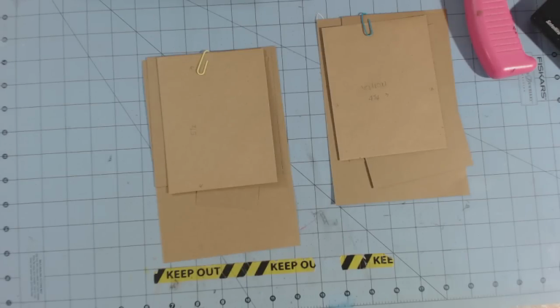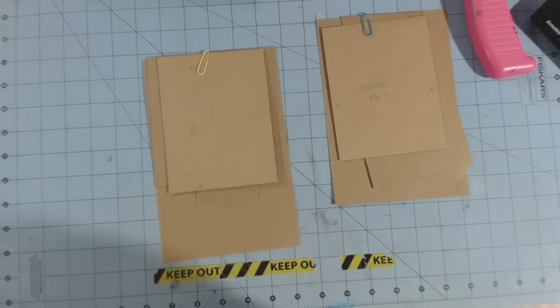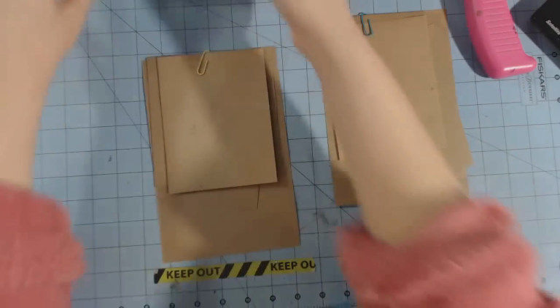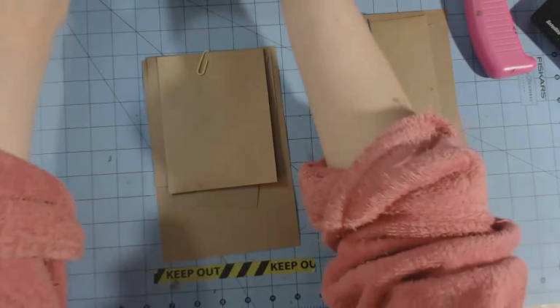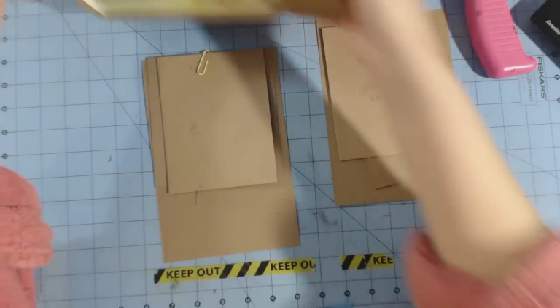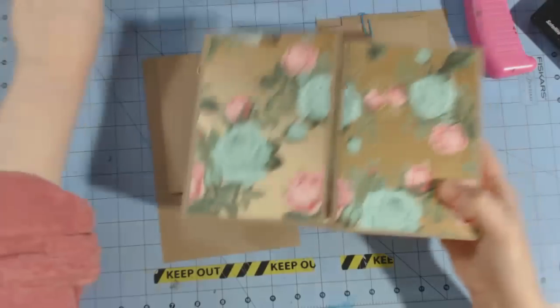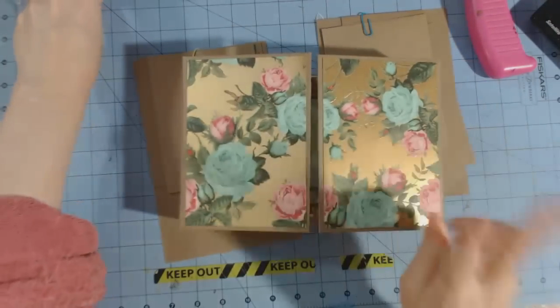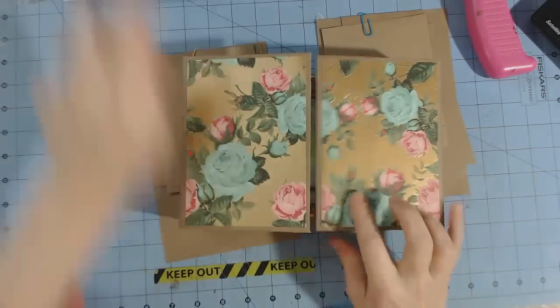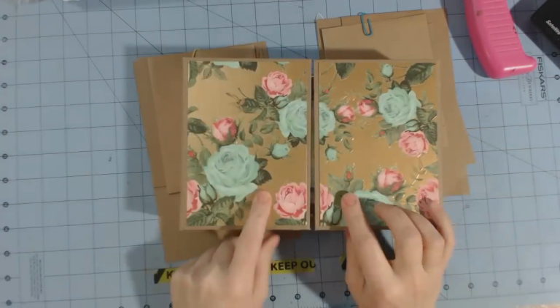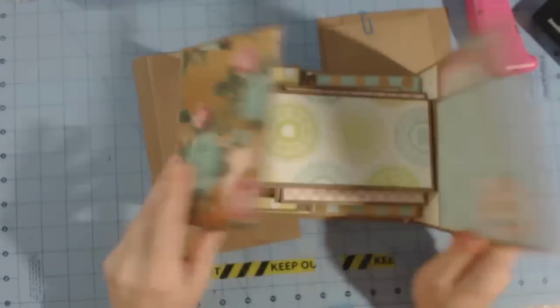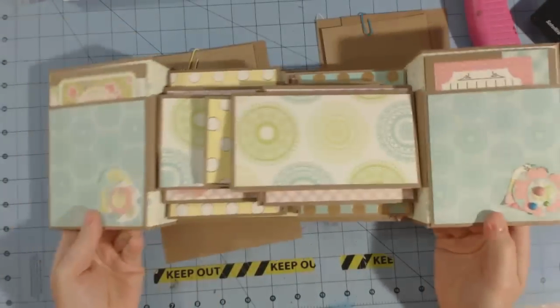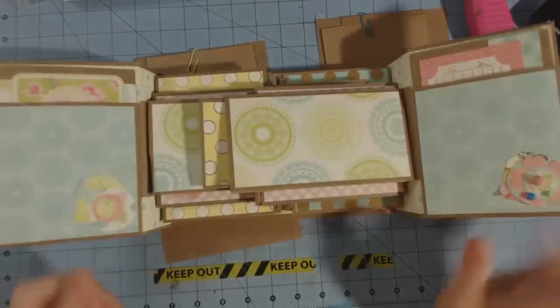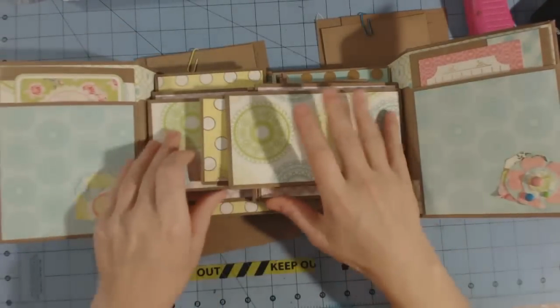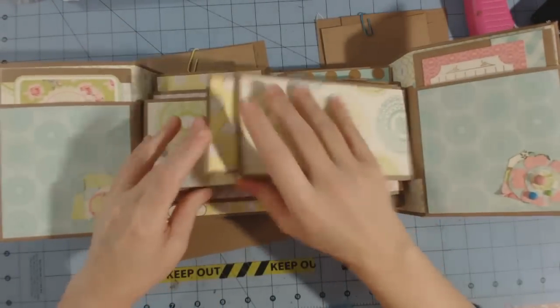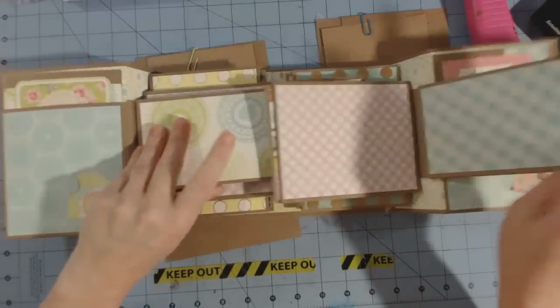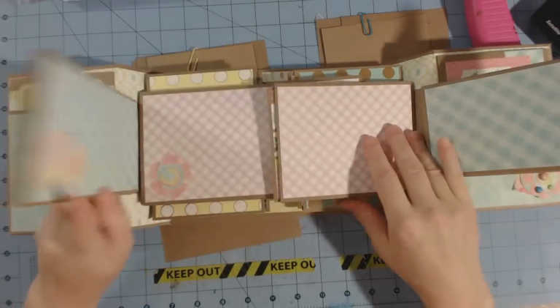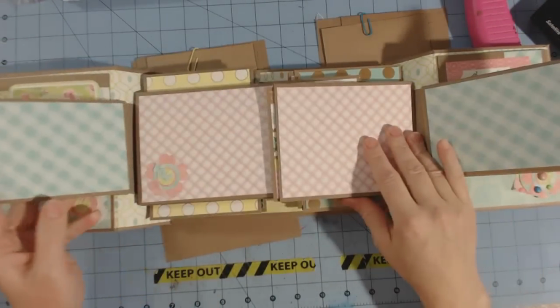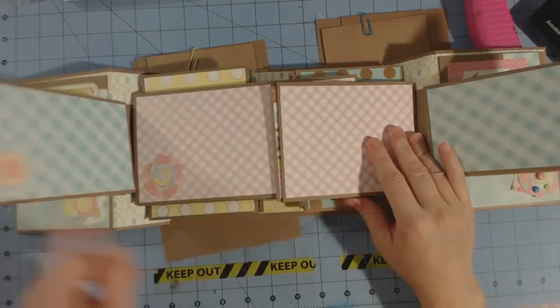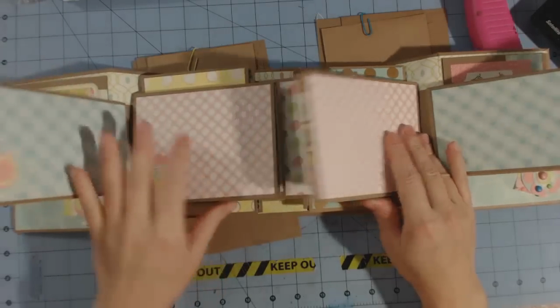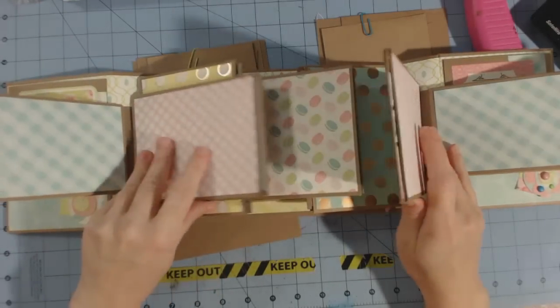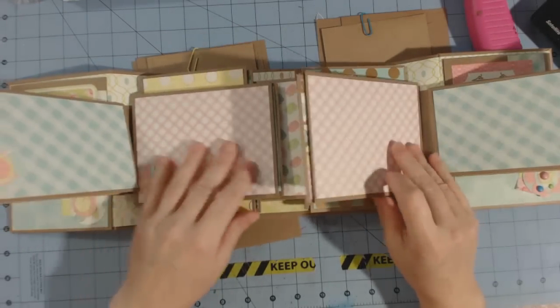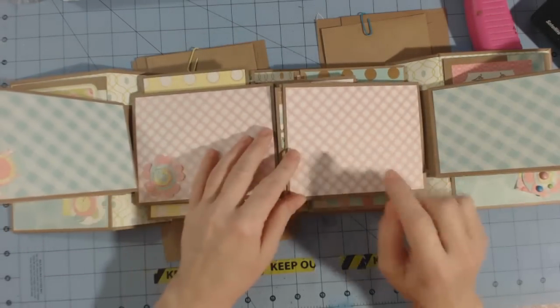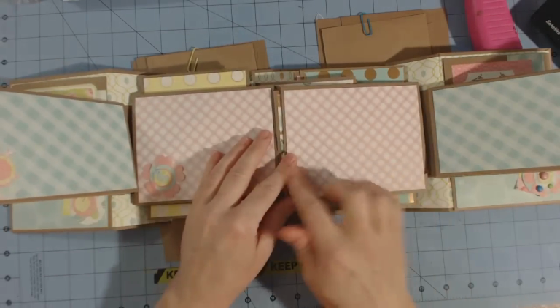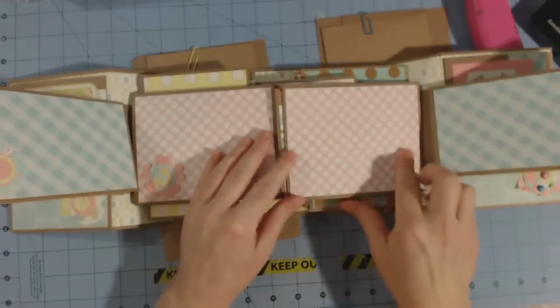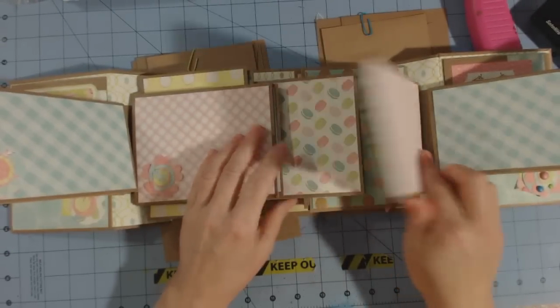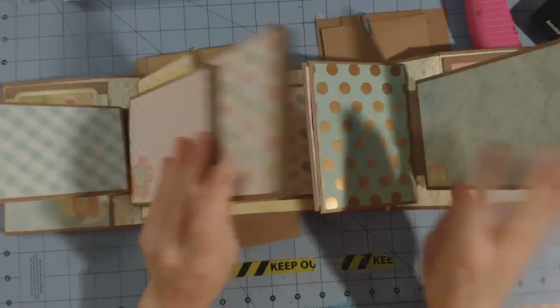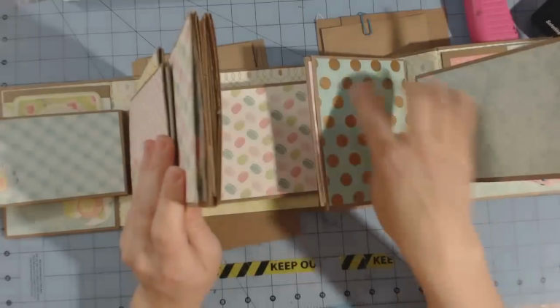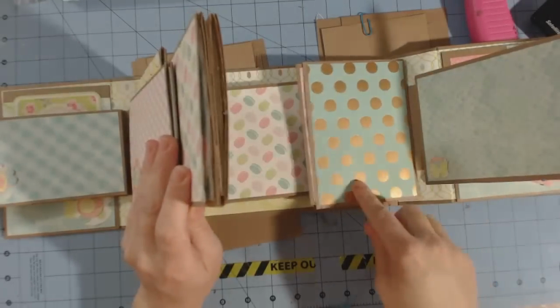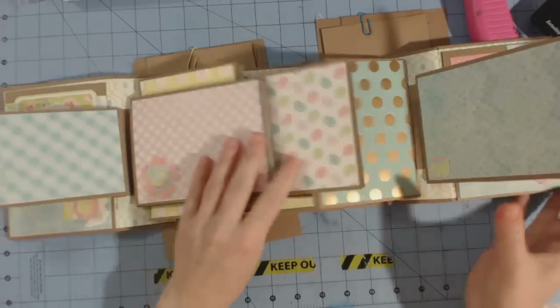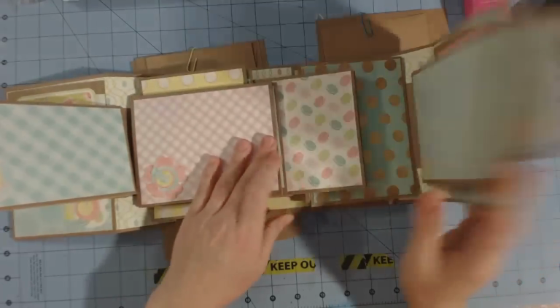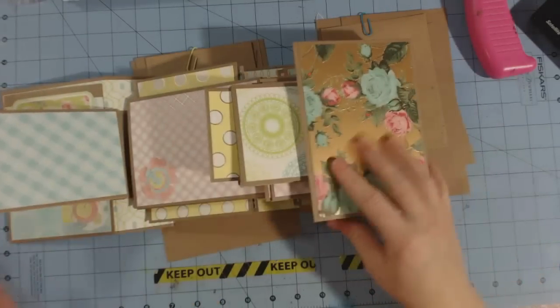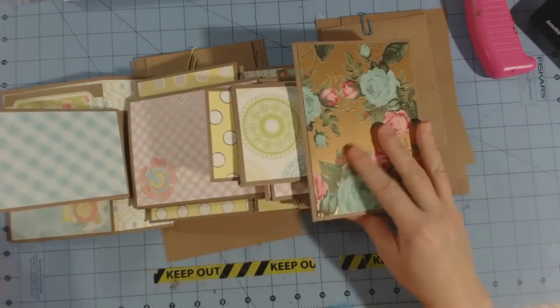Hey guys, this is Chandra and this is part two of the video for the gatefold mini album. Today we're going to learn how to do the horizontal envelopes and the vertical envelopes.